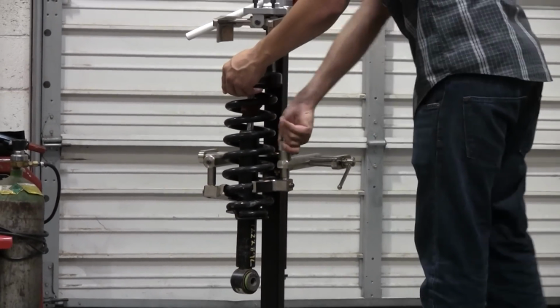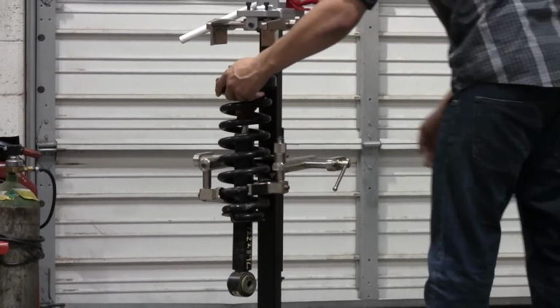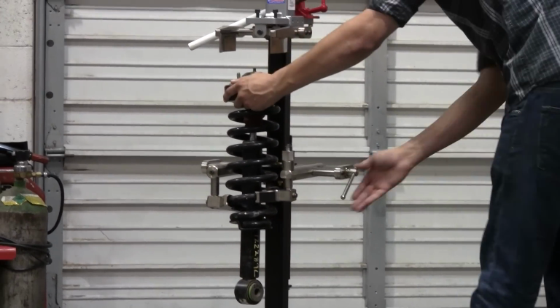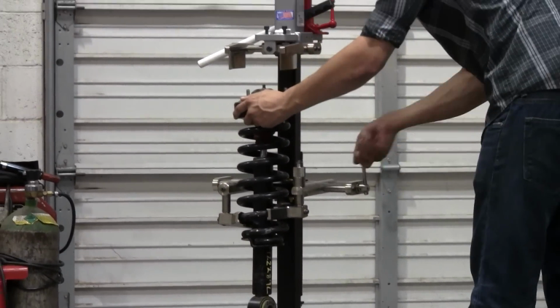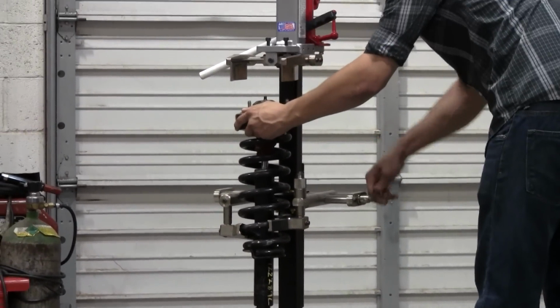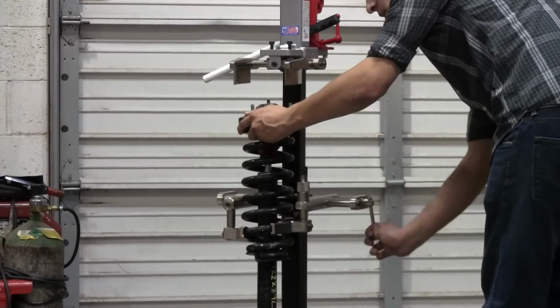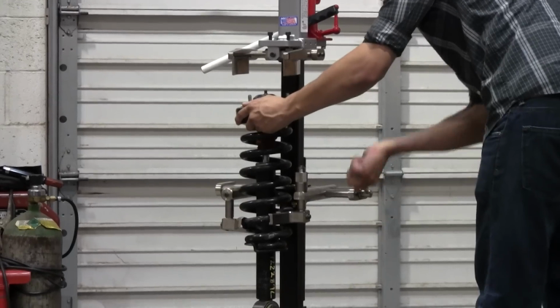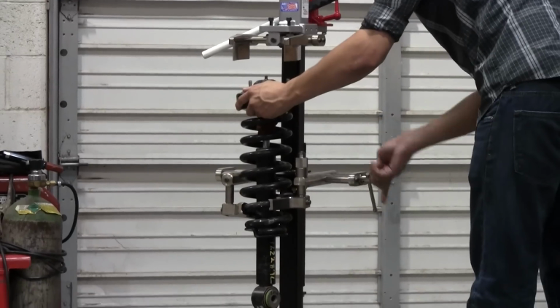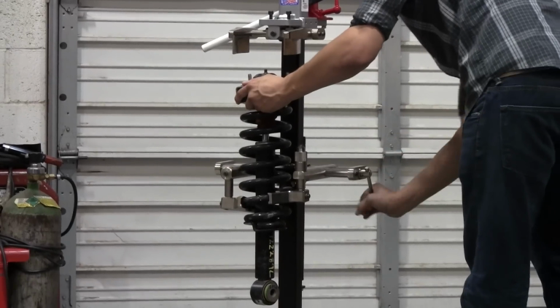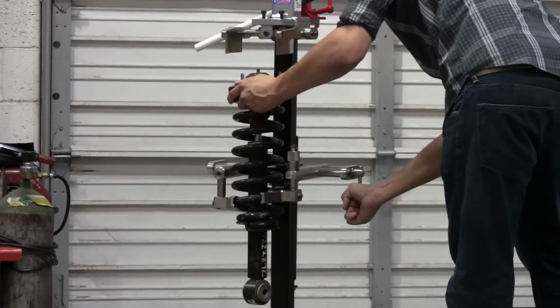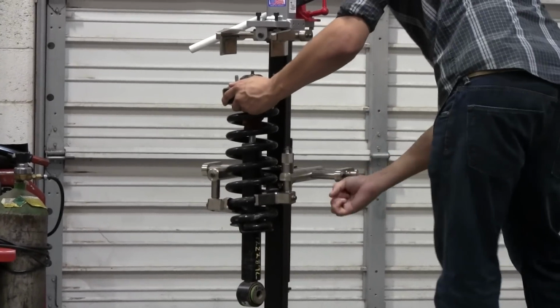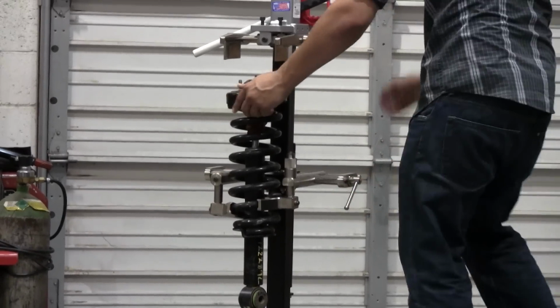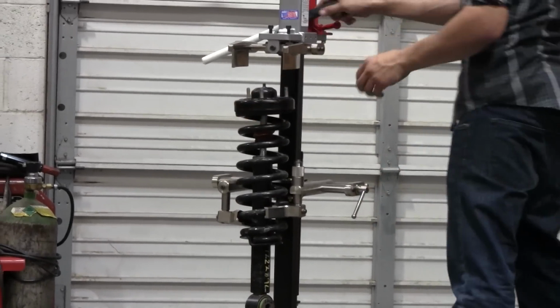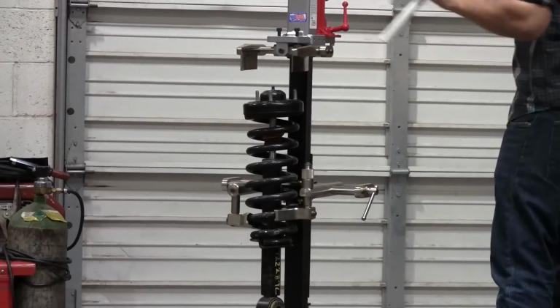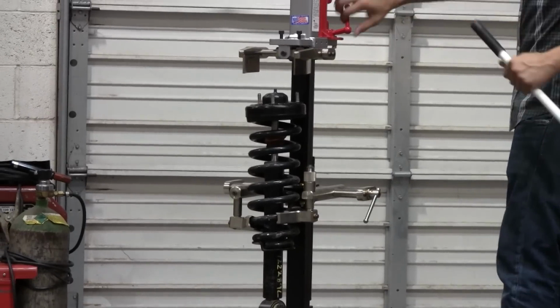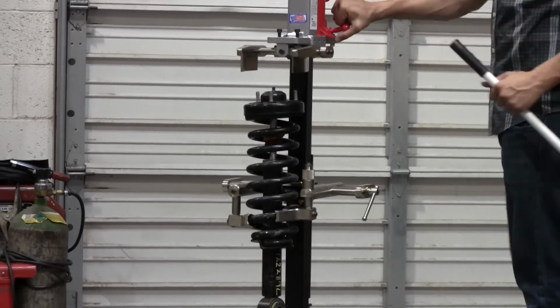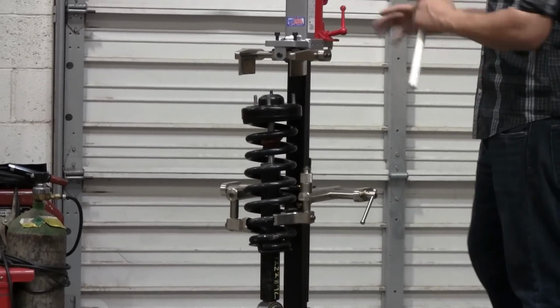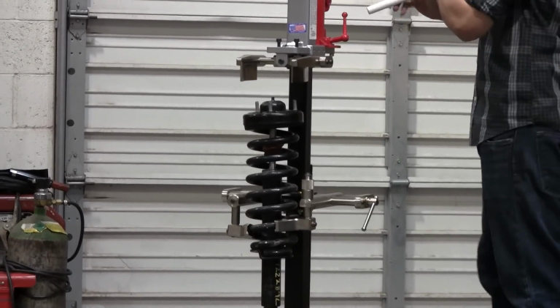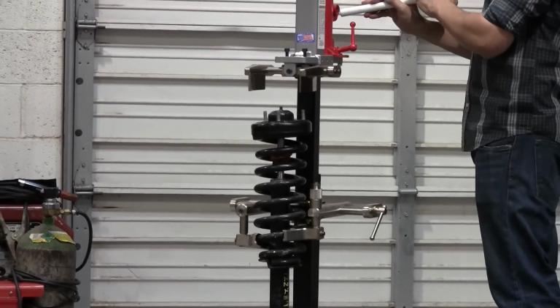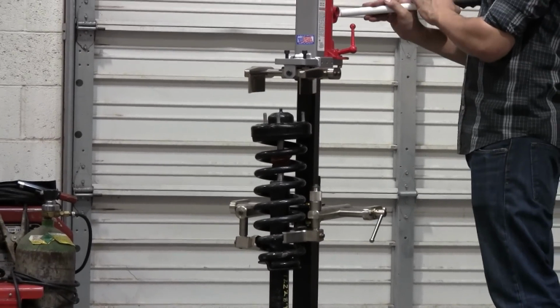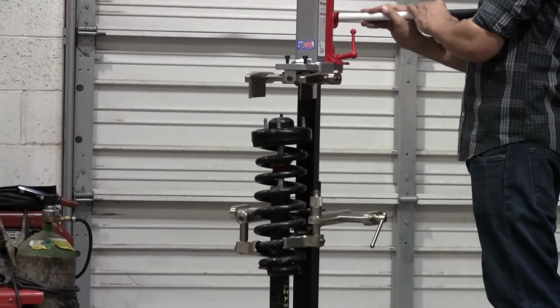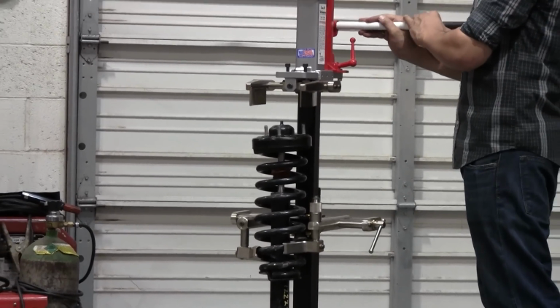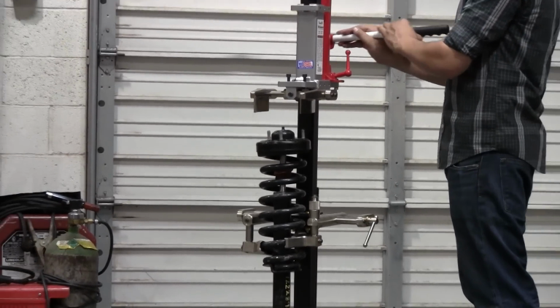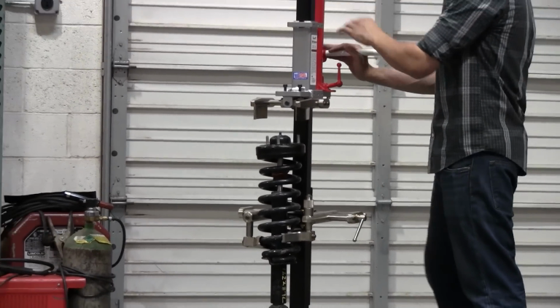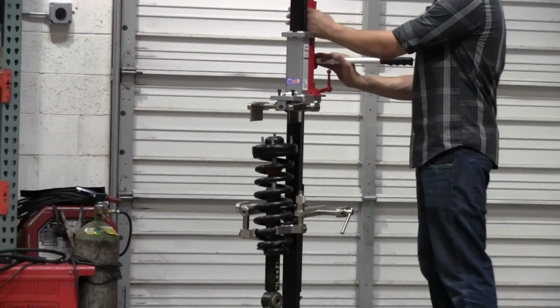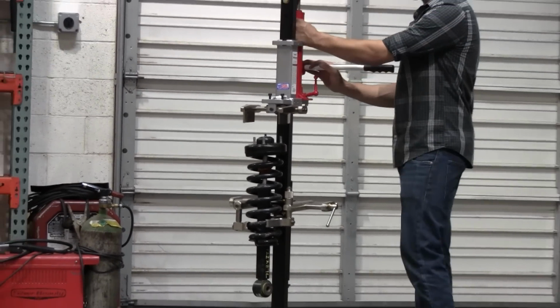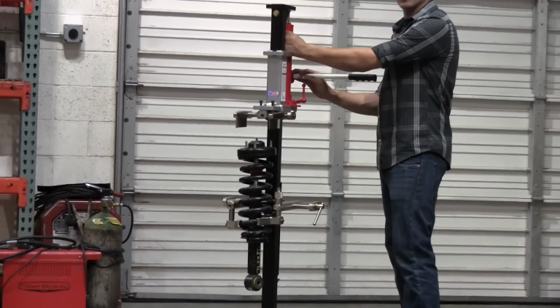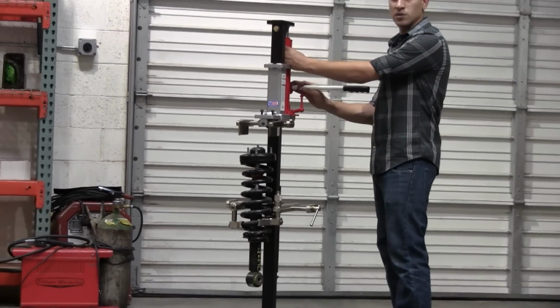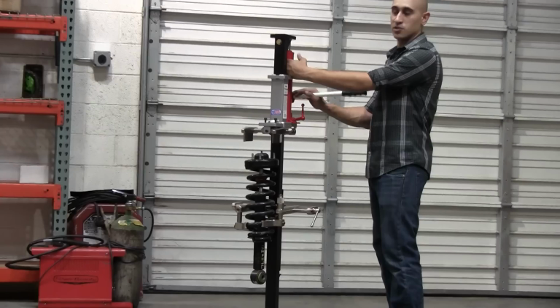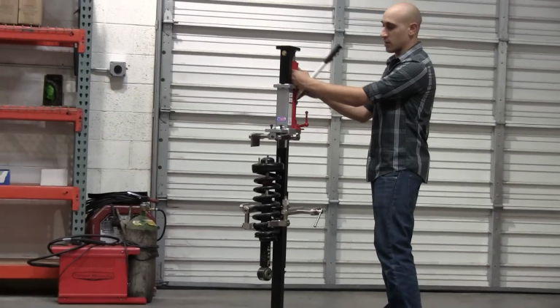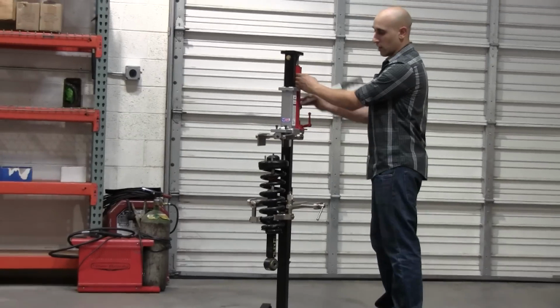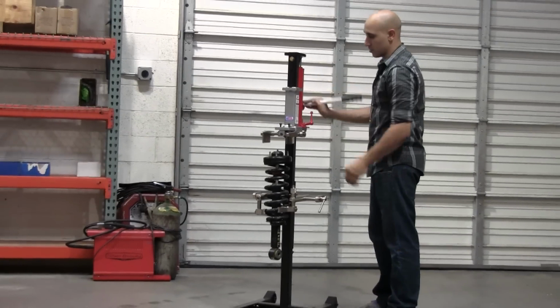Once that's done, you can go ahead and tighten your jaws all the way. And now you can bring your compression head down. Now this is done with a hydraulic jack. The reason we picked that instead of a lead screw was to take the strenuous effort out of the task.